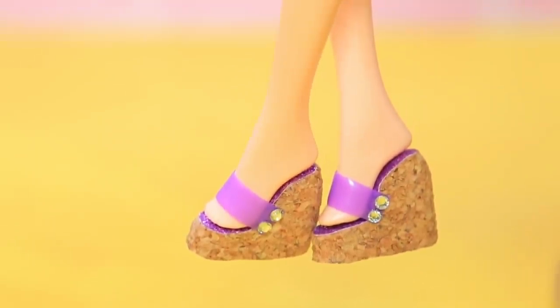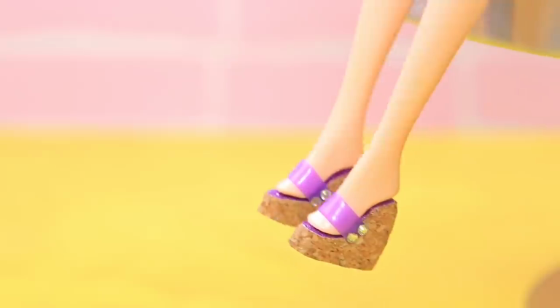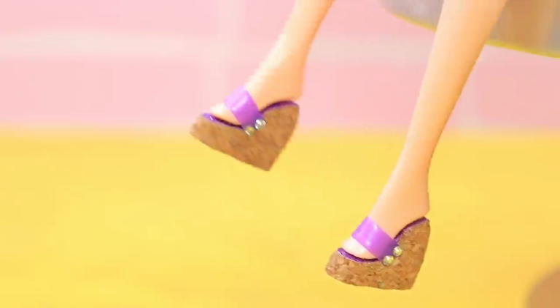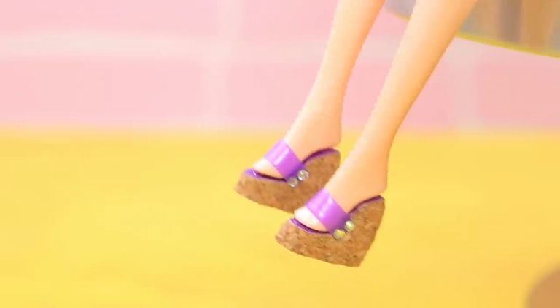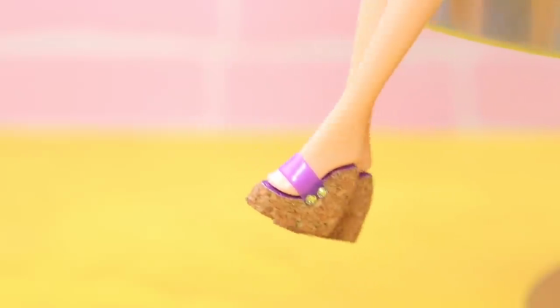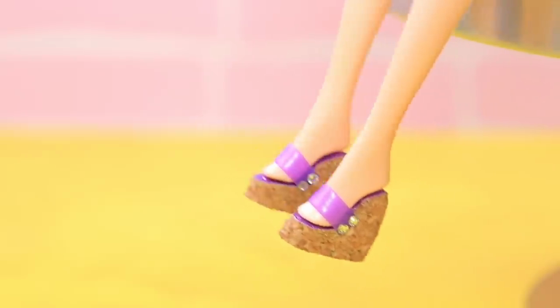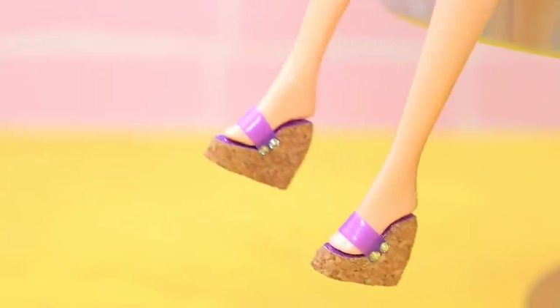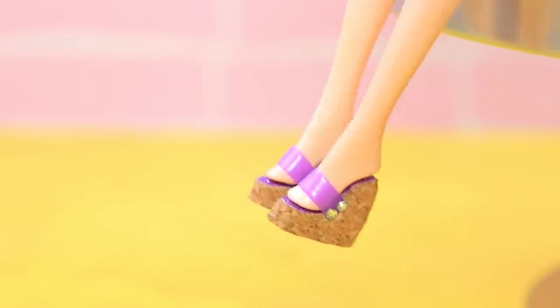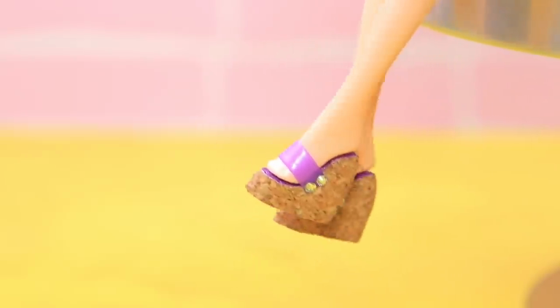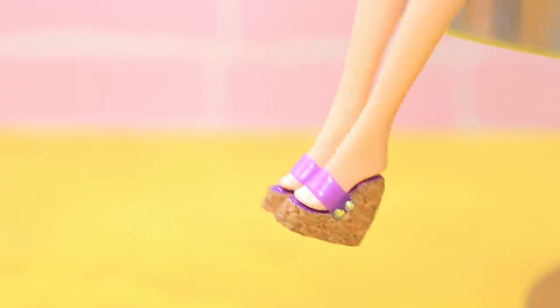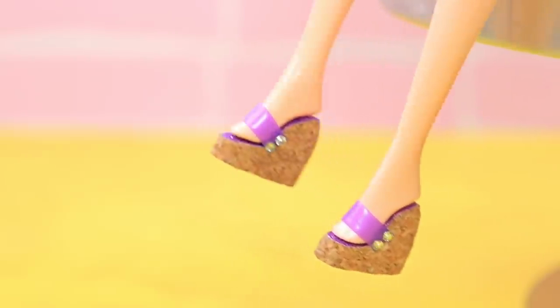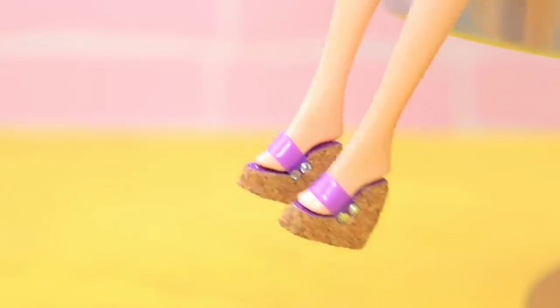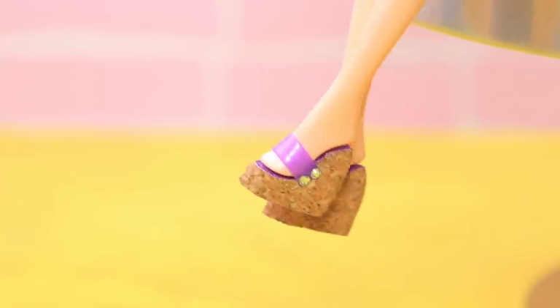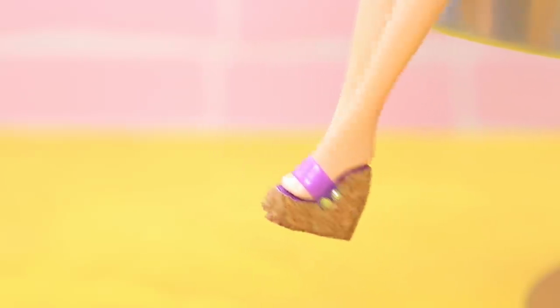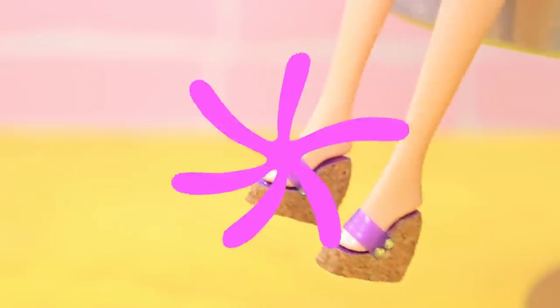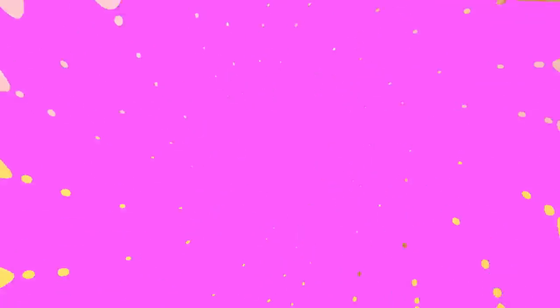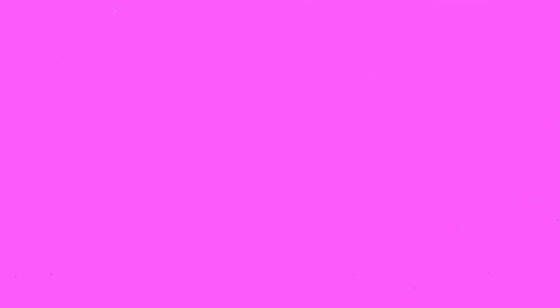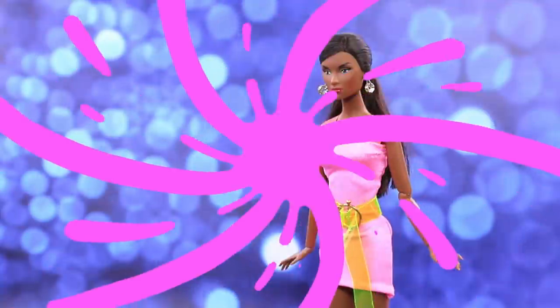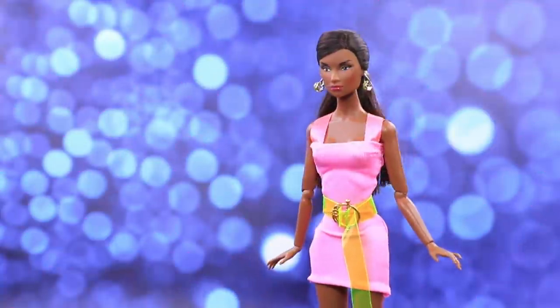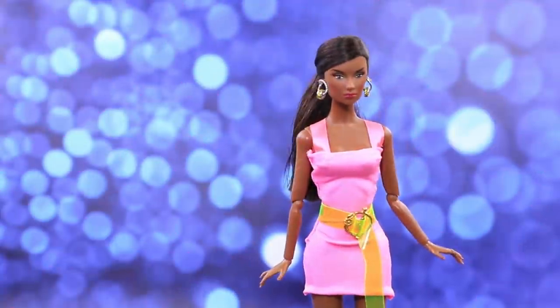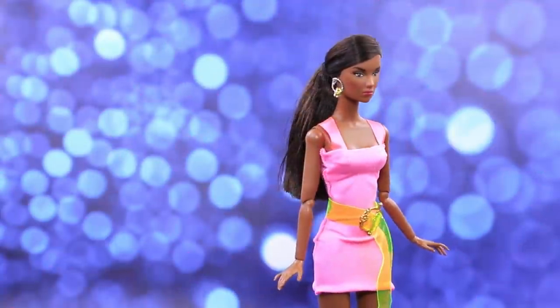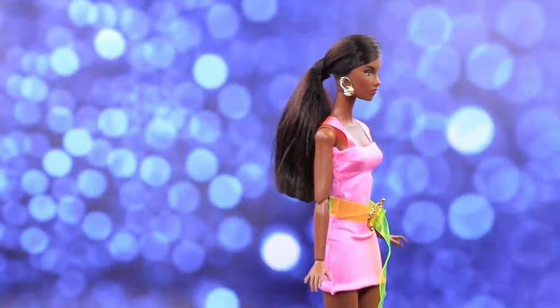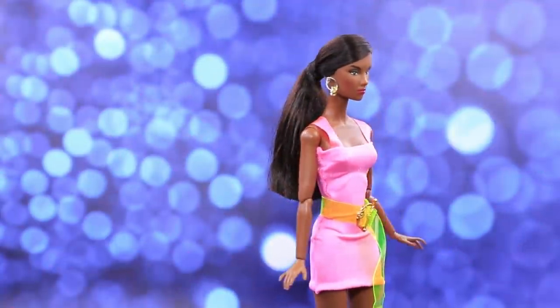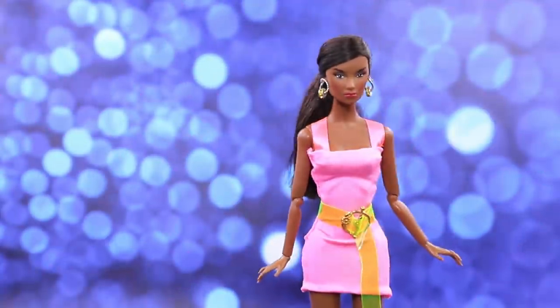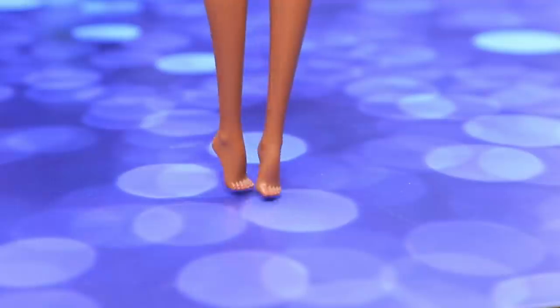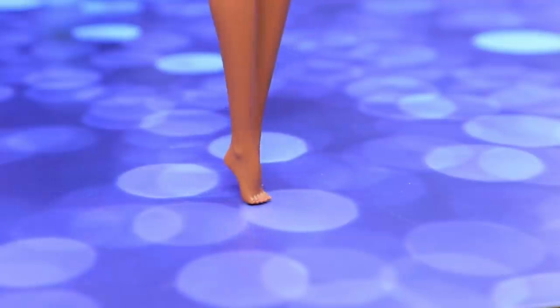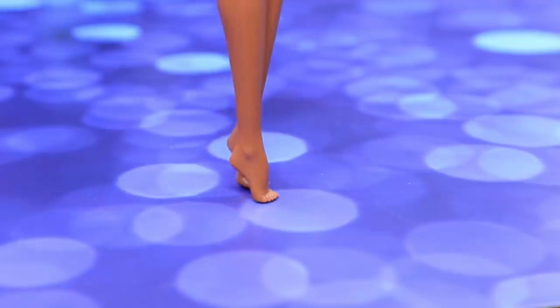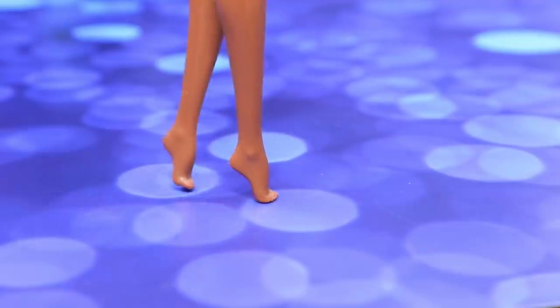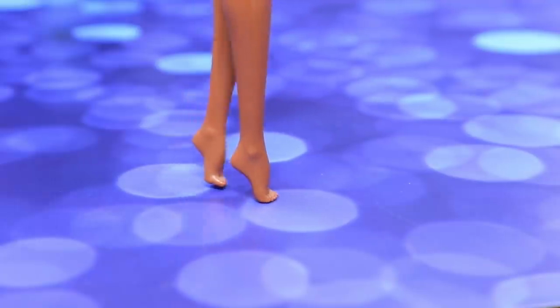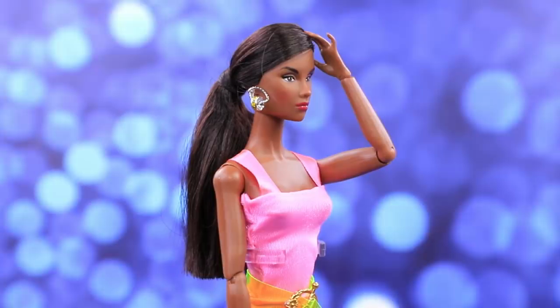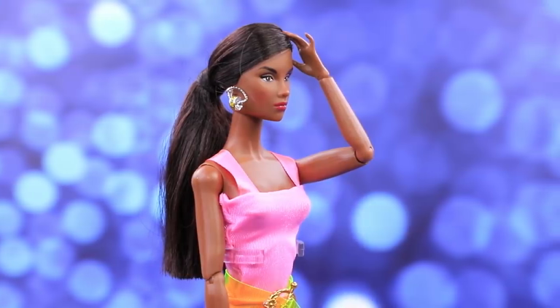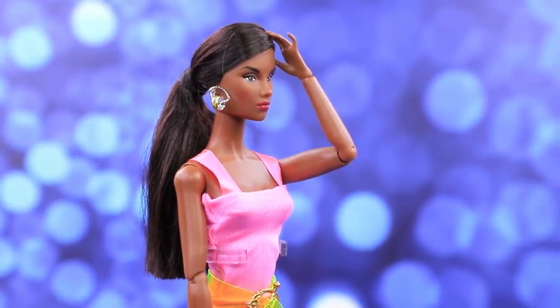Now you have something to wear during a hot summer! Go wherever you want — to a beach or a park. It's gonna feel great! What a nice pink dress, but there are no matching shoes — what trouble!